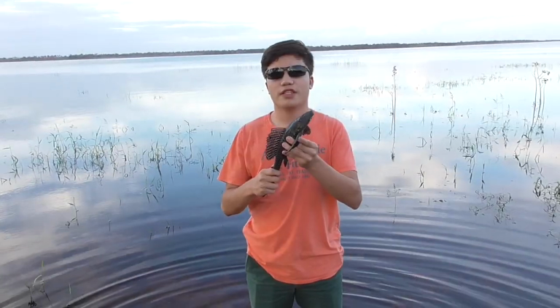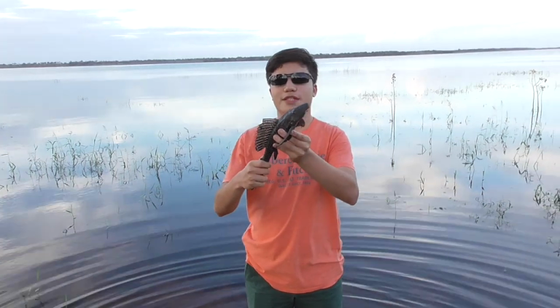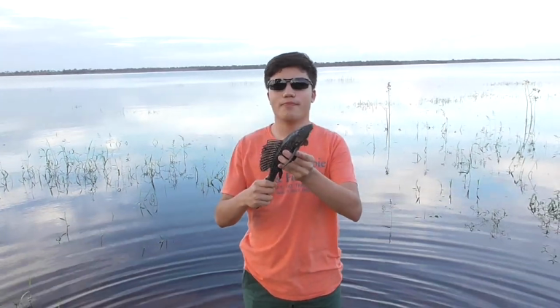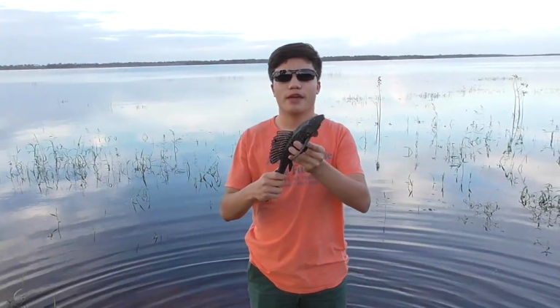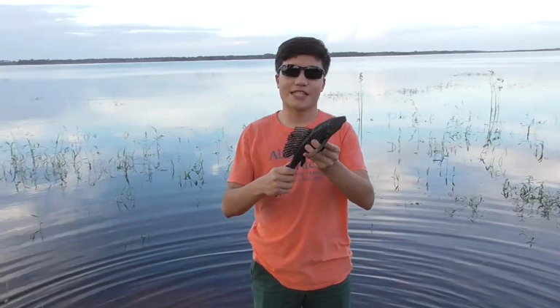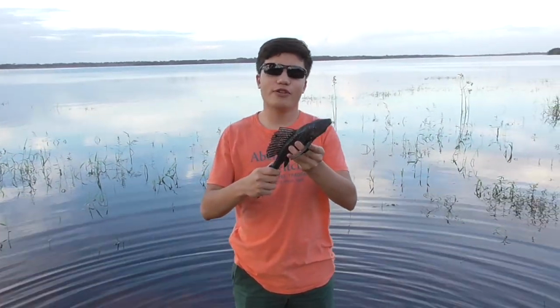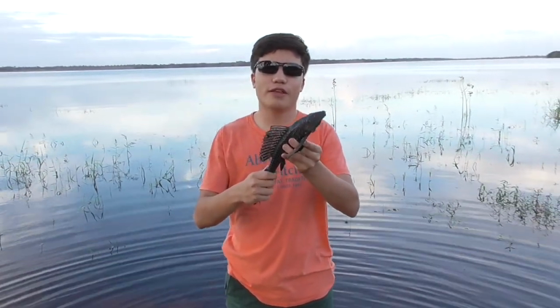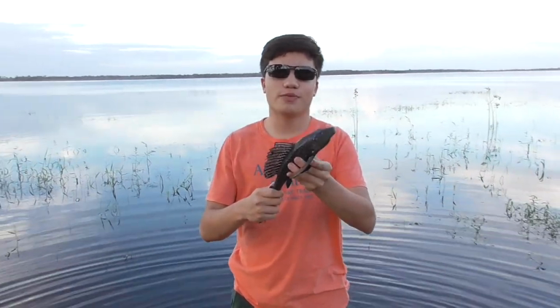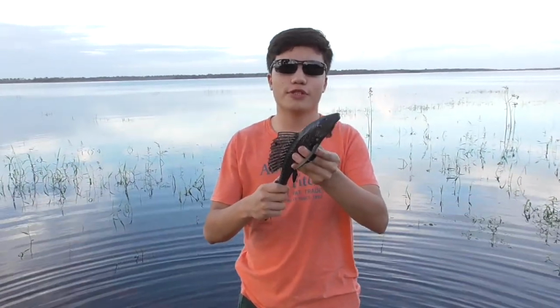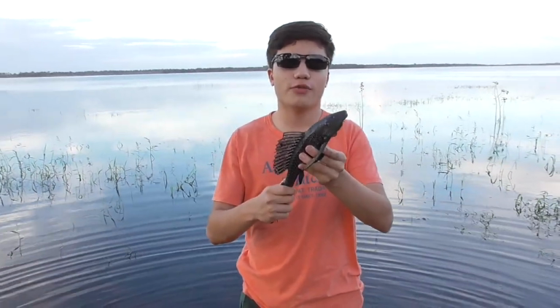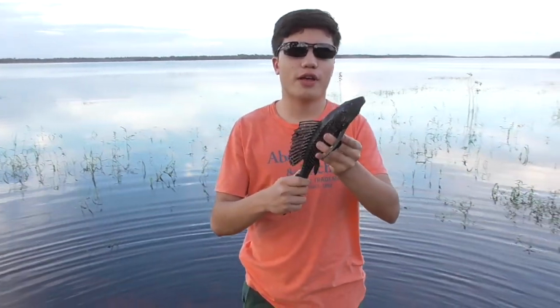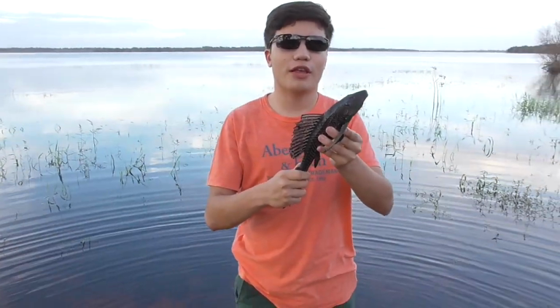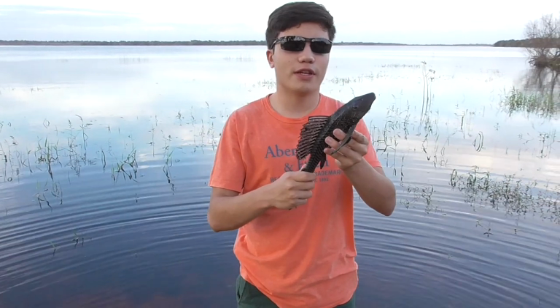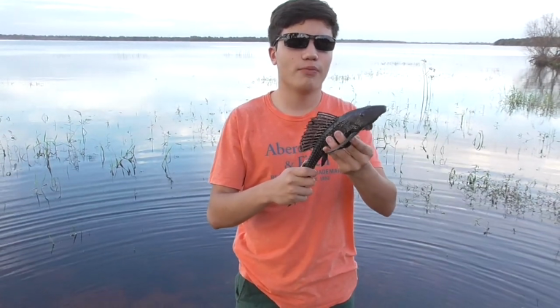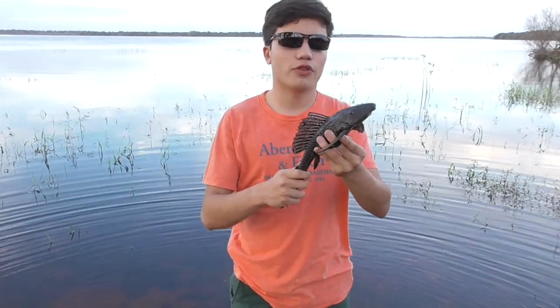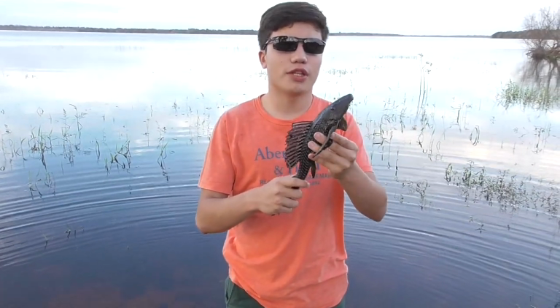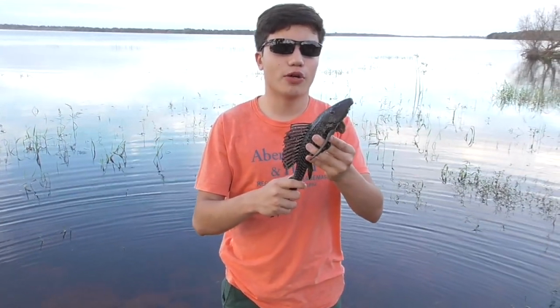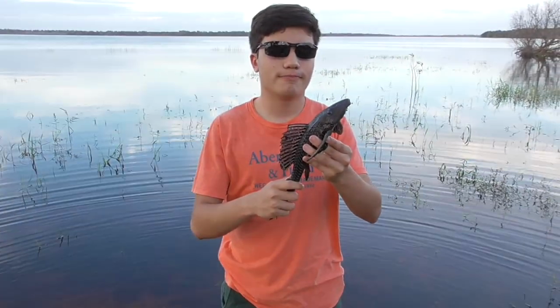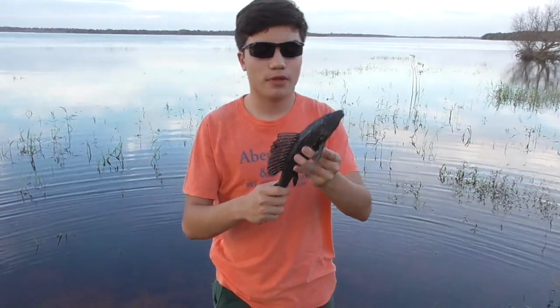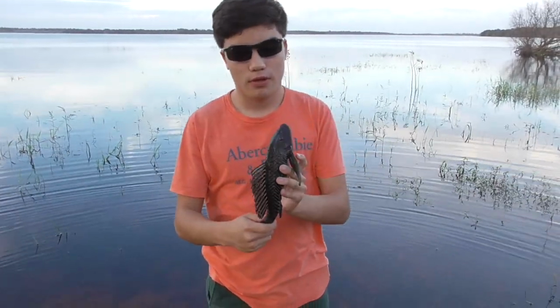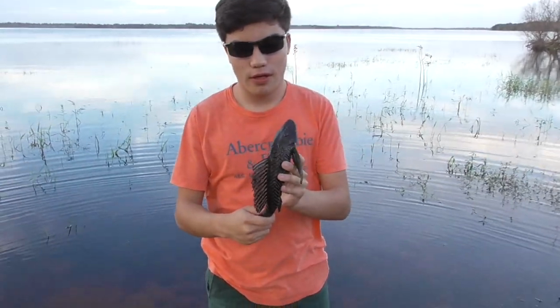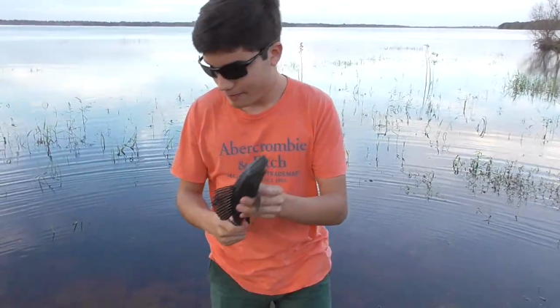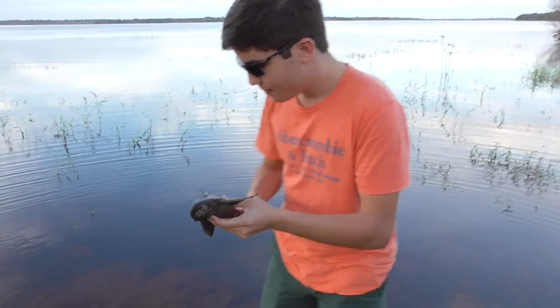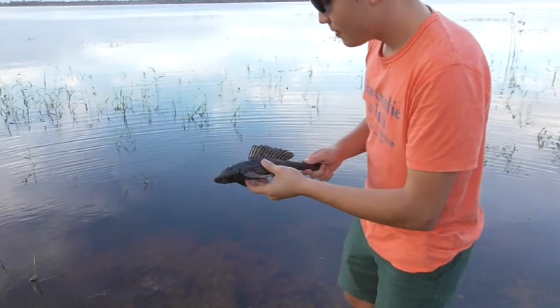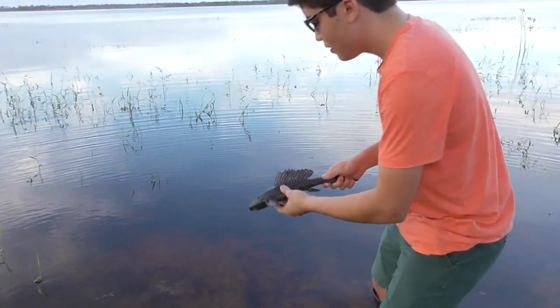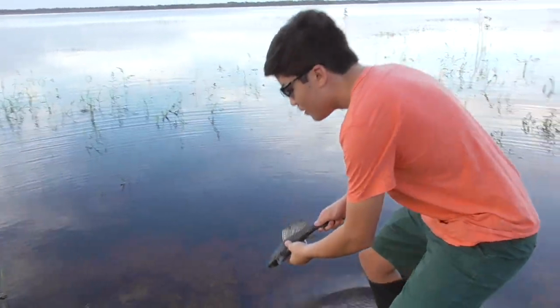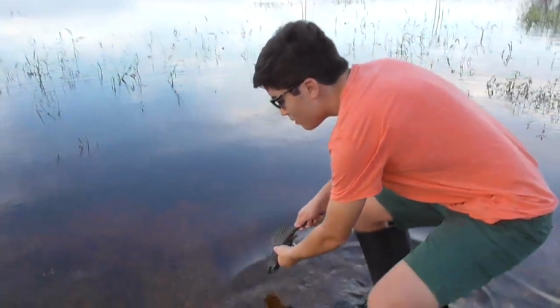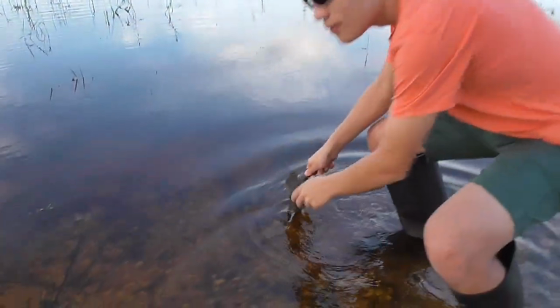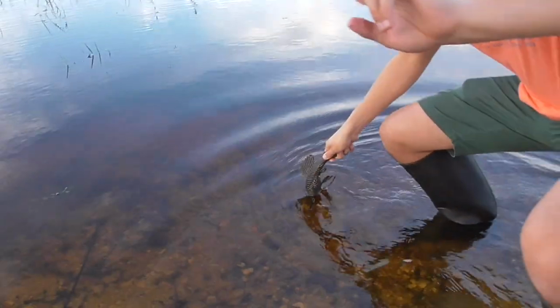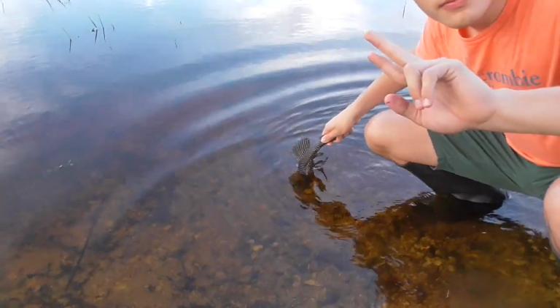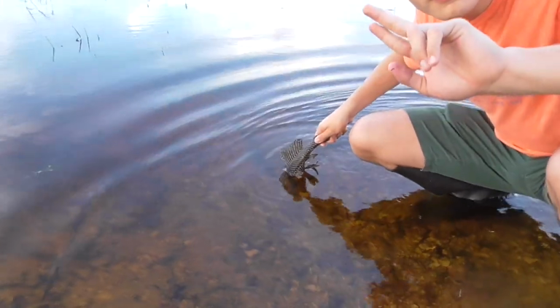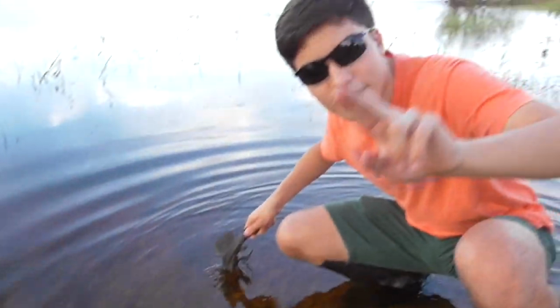It's time to let this guy go. And yes, I know it's an invasive species, but unfortunately I checked with the park and we're not allowed to kill anything here. So we're just gonna have to let him go. Bueno muchachos, till next time.